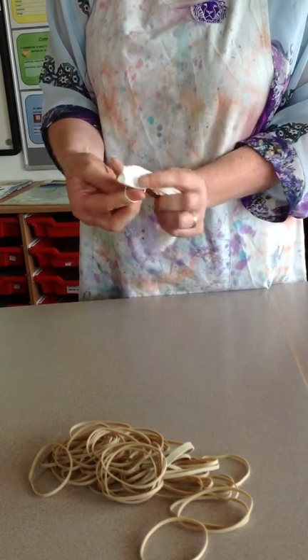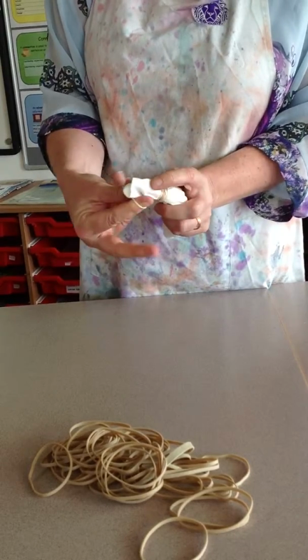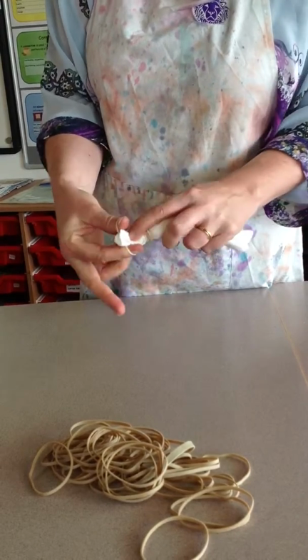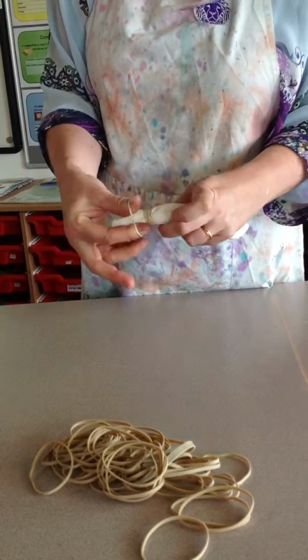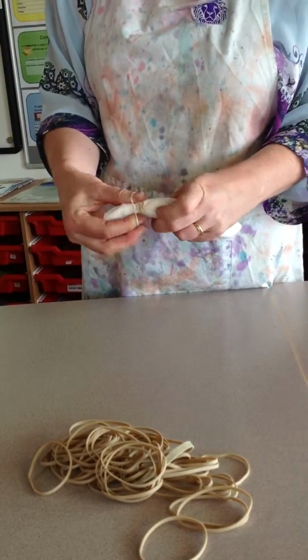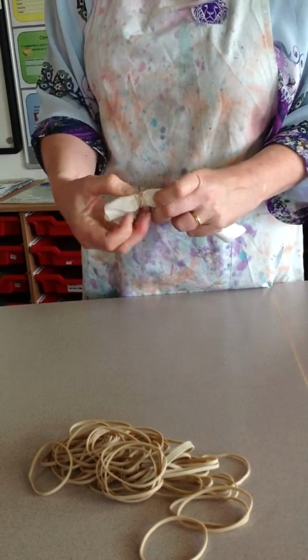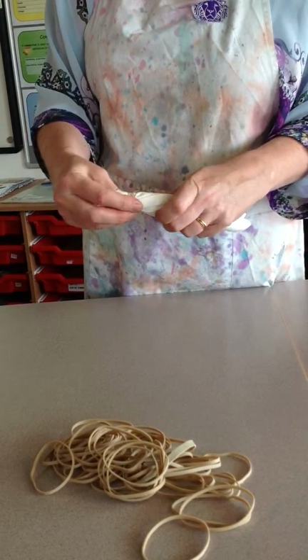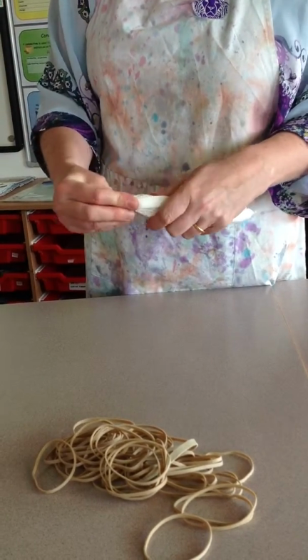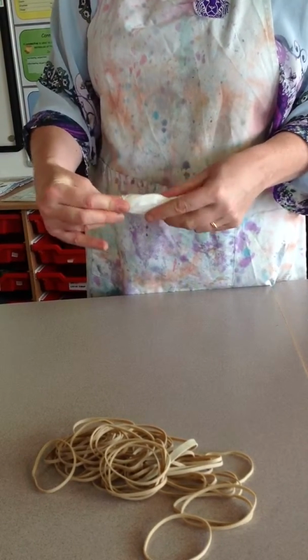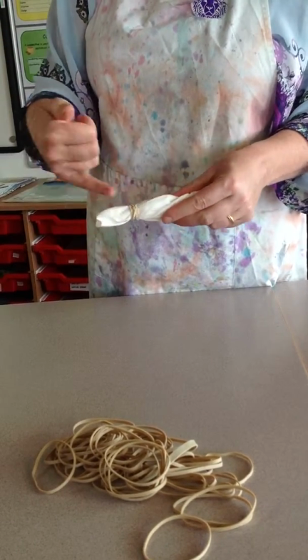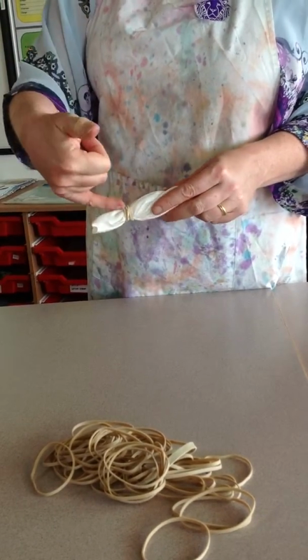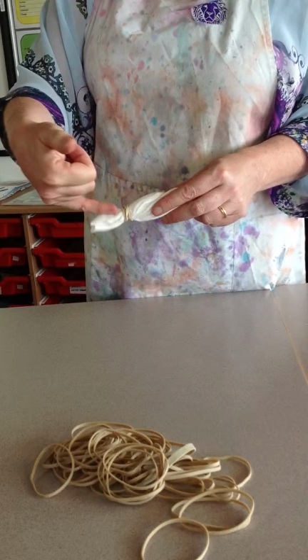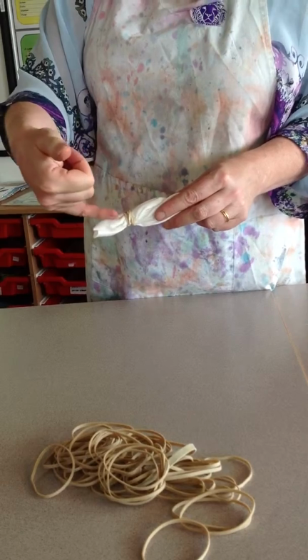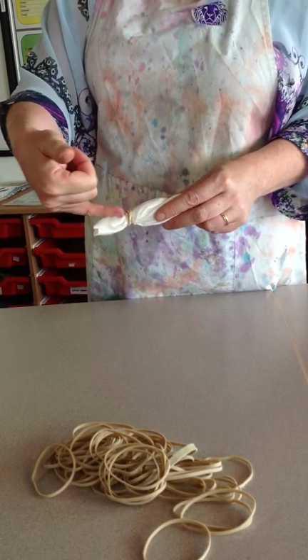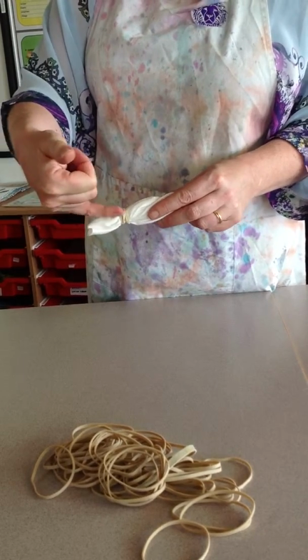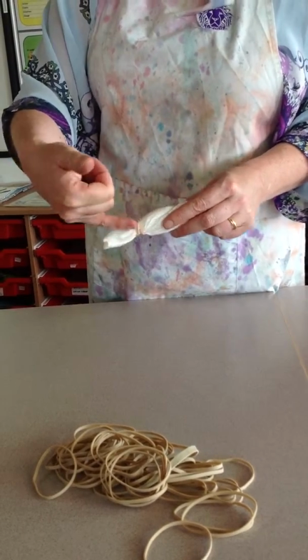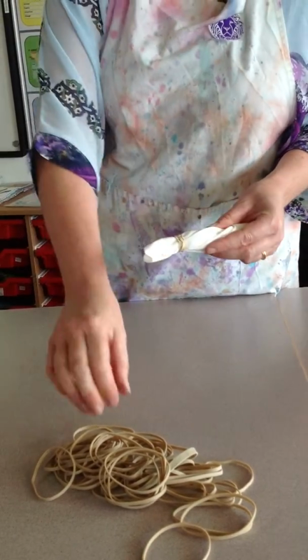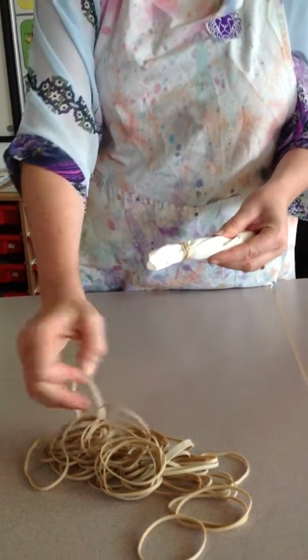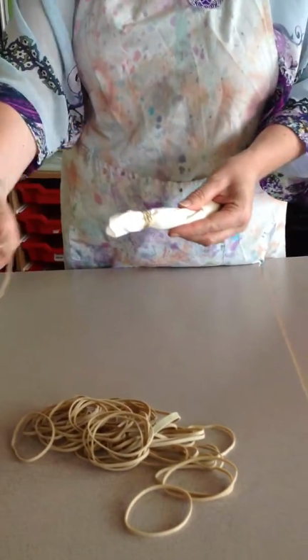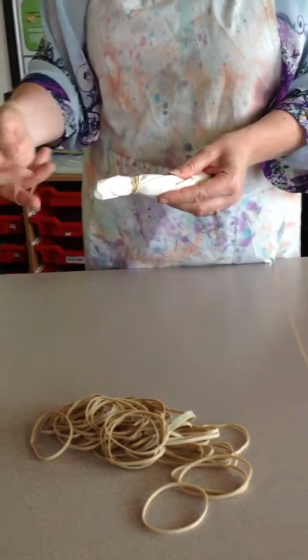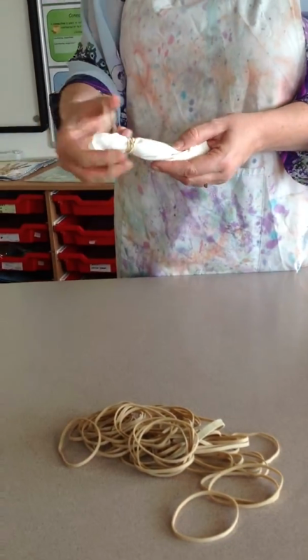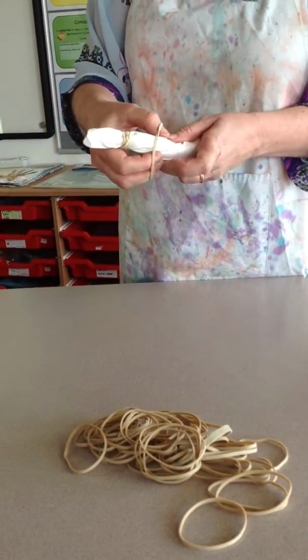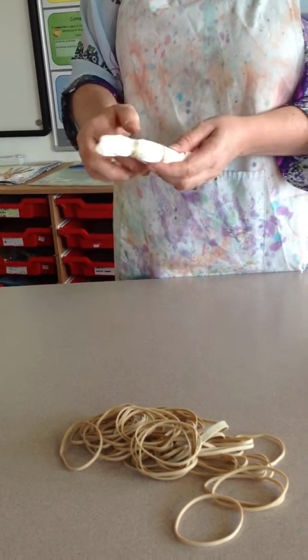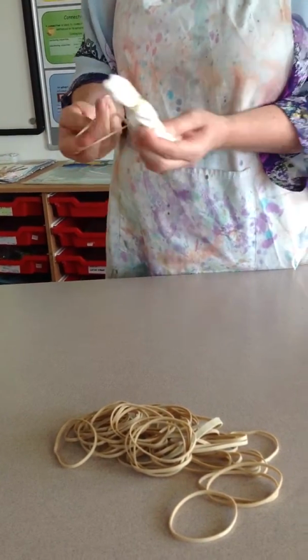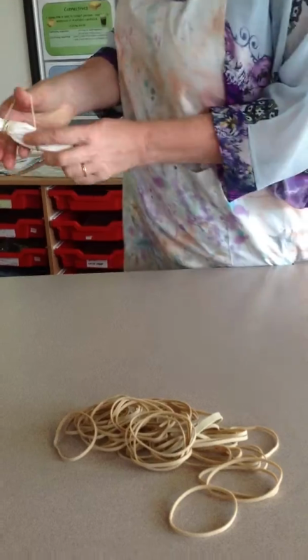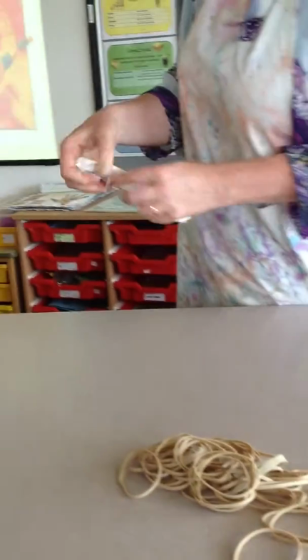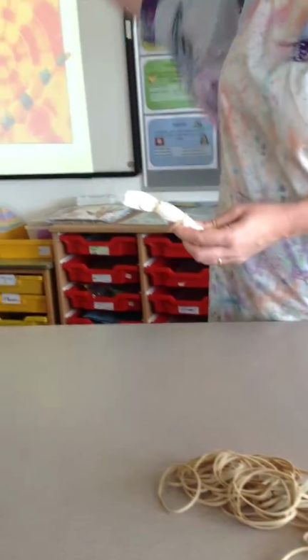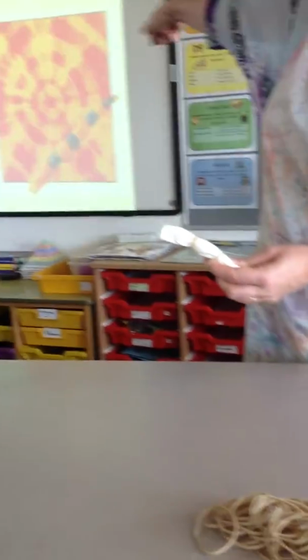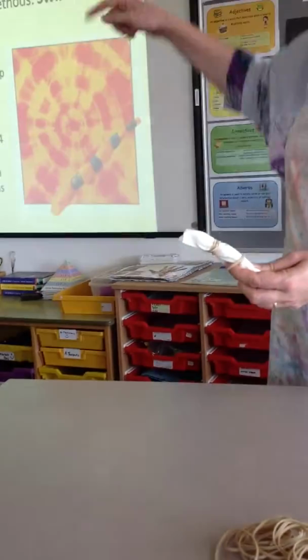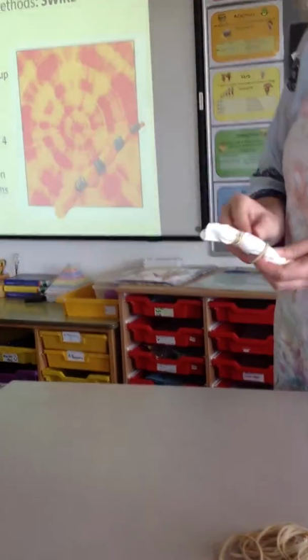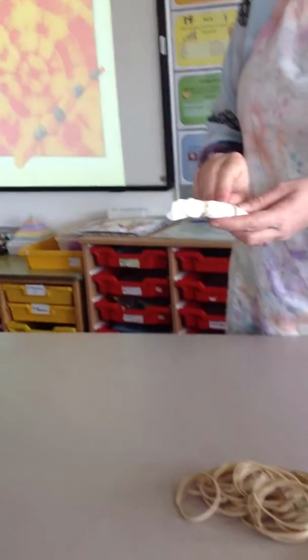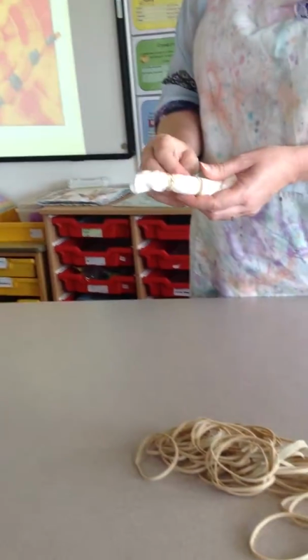You need to try and make the rubber bands as tight as possible. If your finger can go under the rubber band, then the dye goes under the rubber band, and you won't get the clear circles on your fabric.